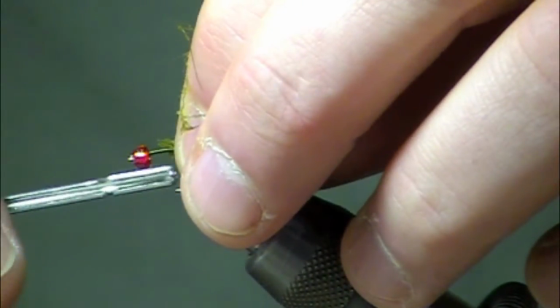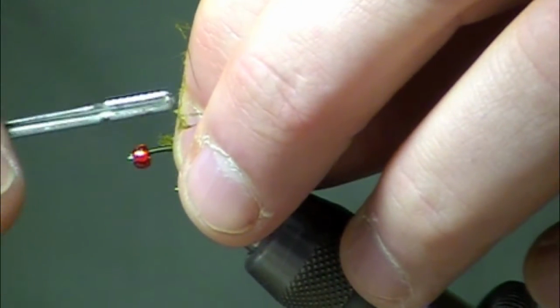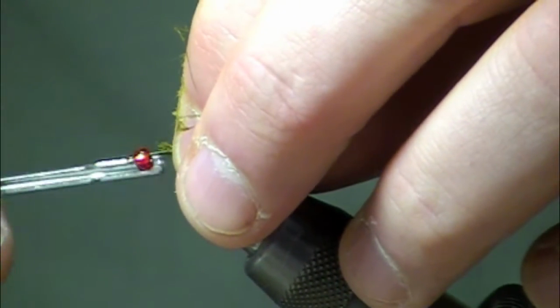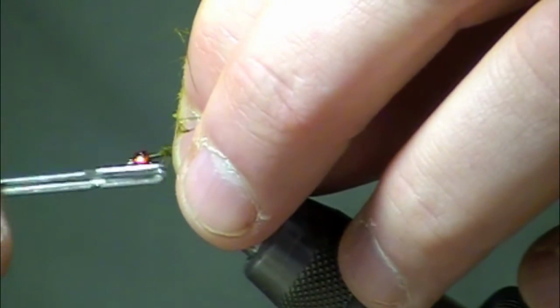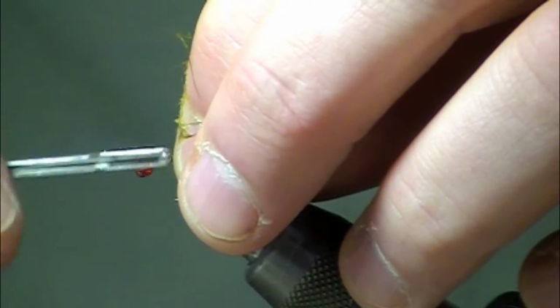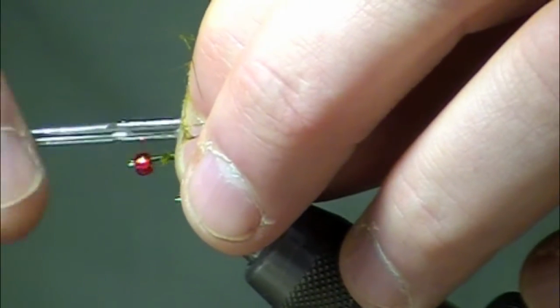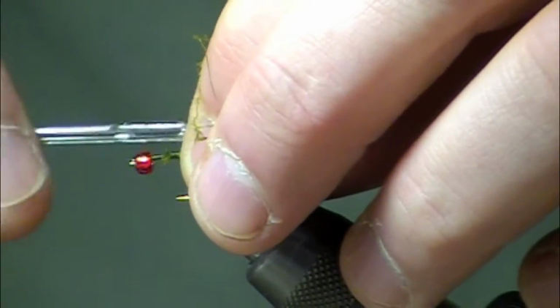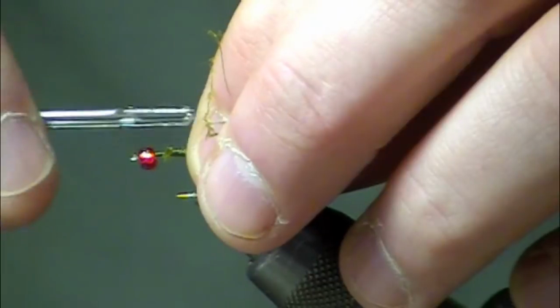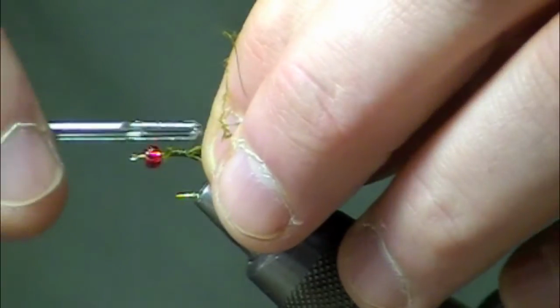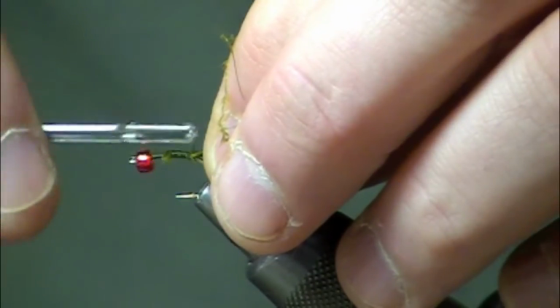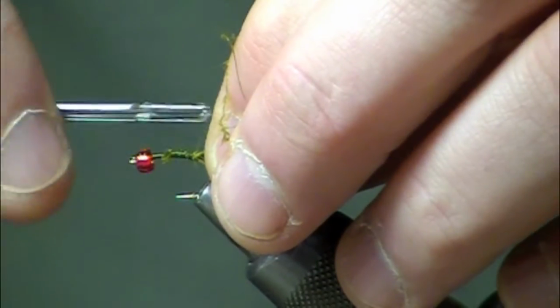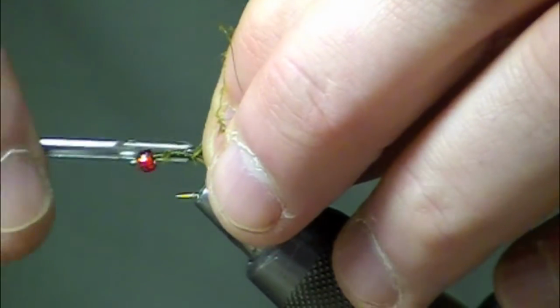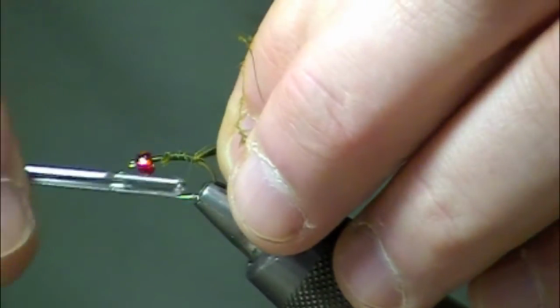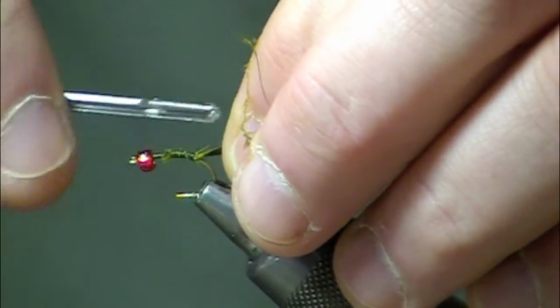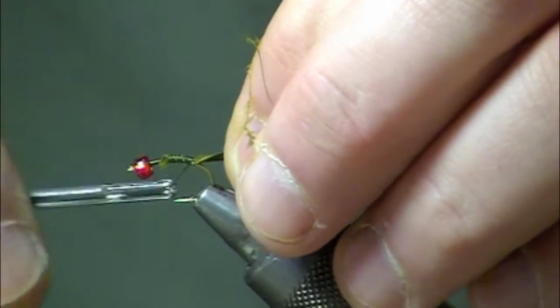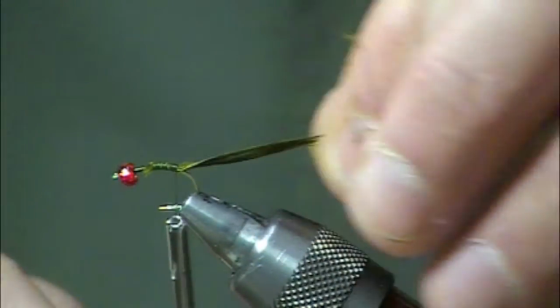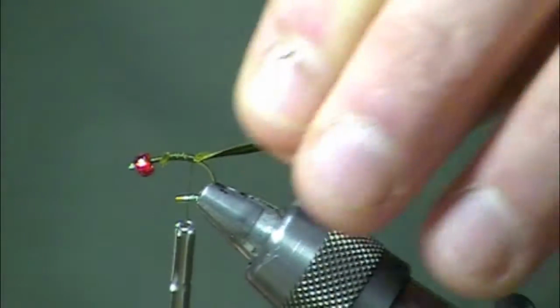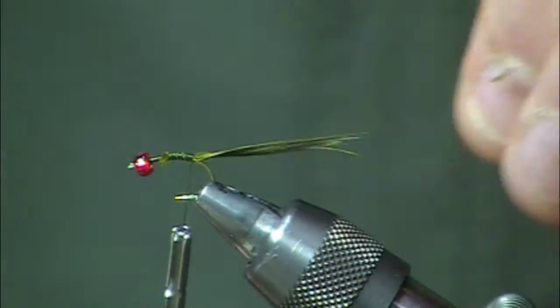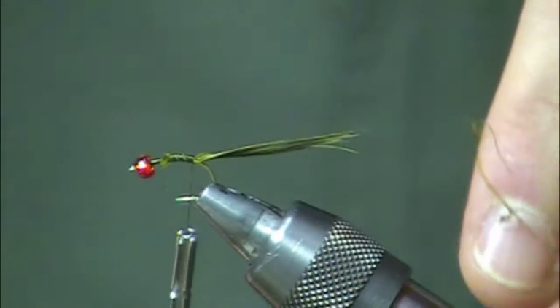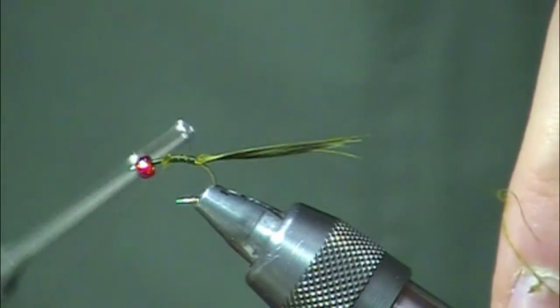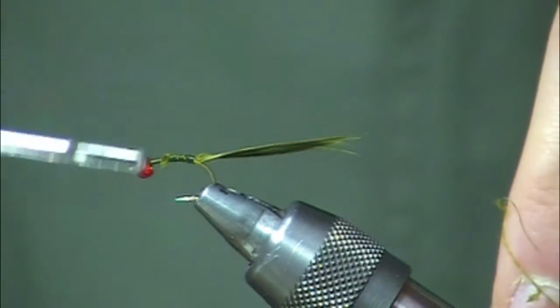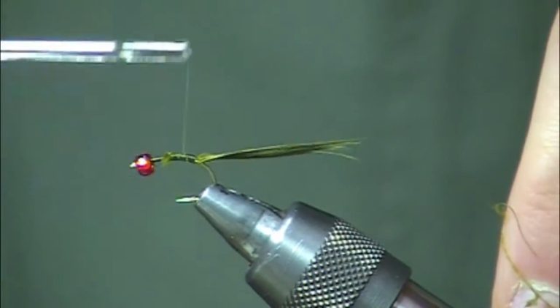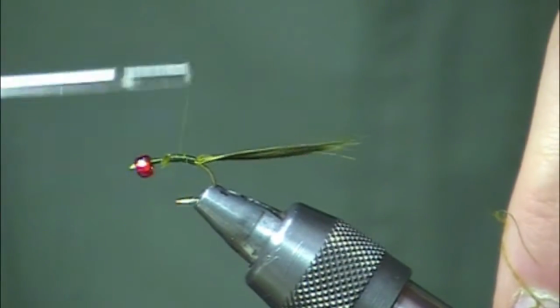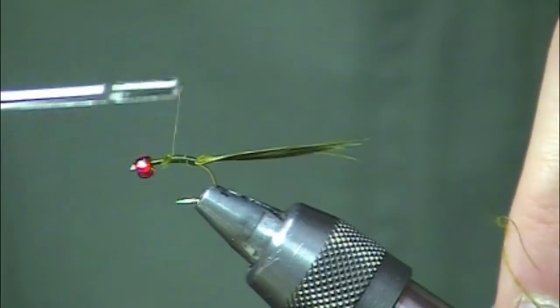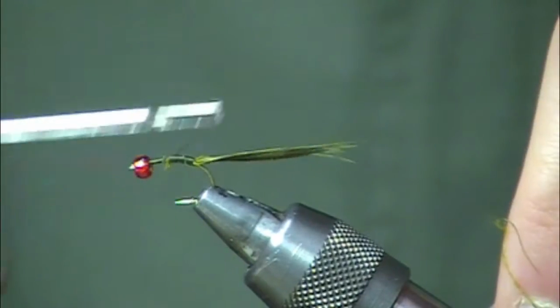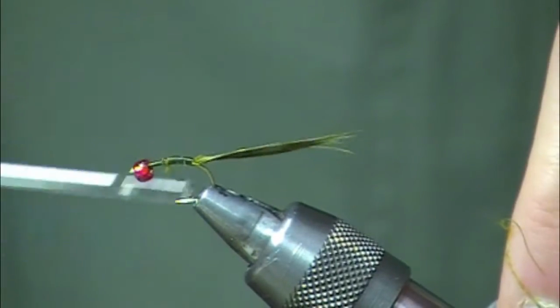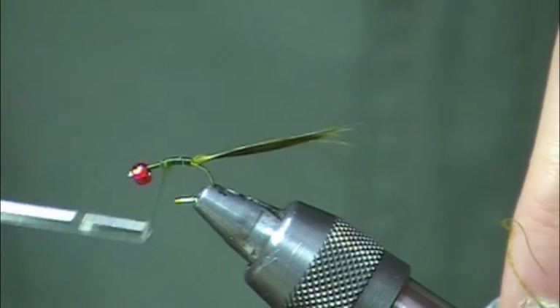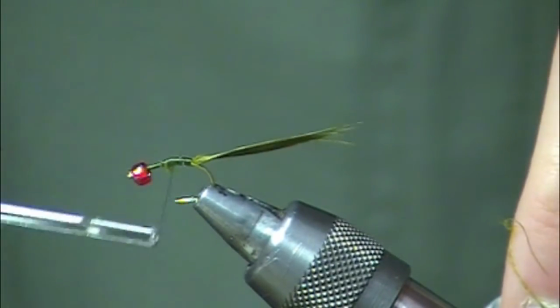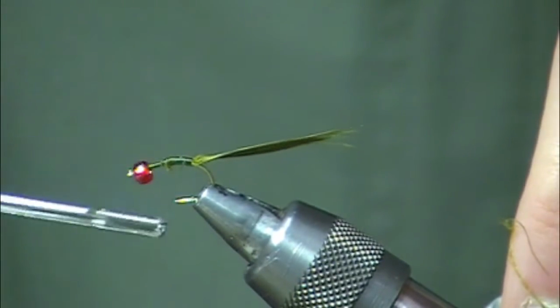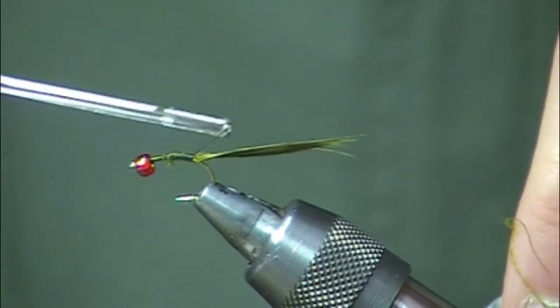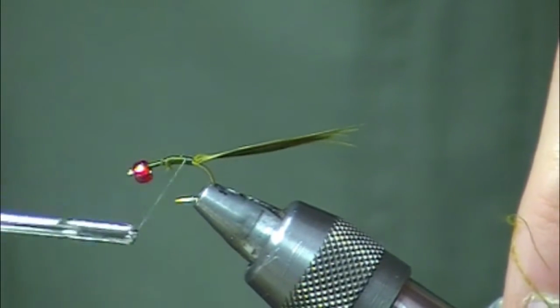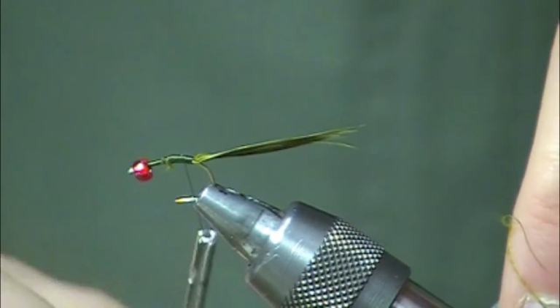No problem with fish eating that short. When they eat most of these bugs, I find that they suck the whole thing in and ask questions kind of later.